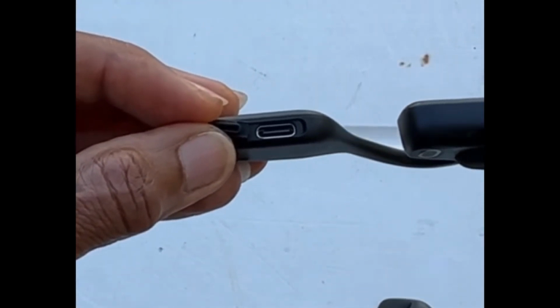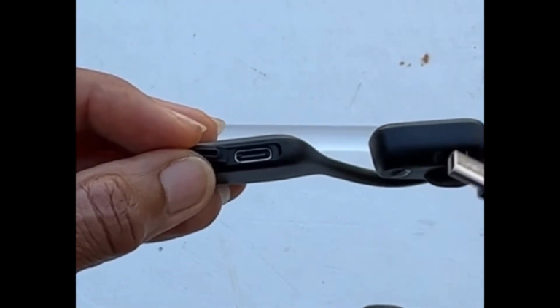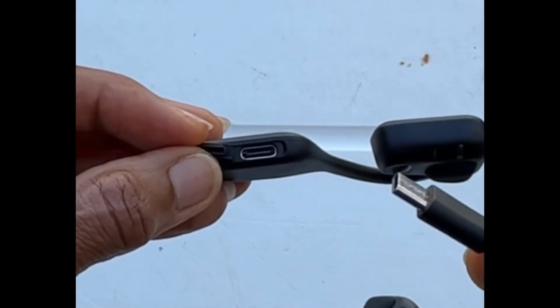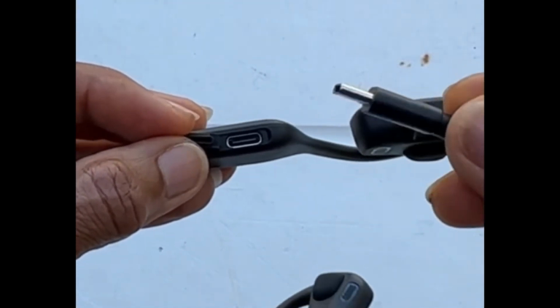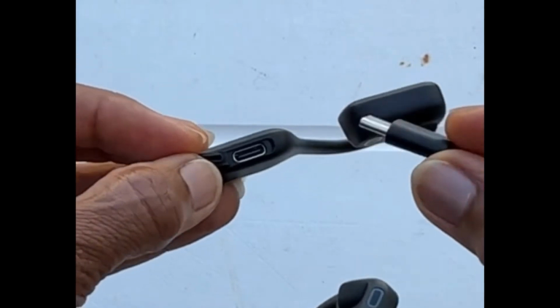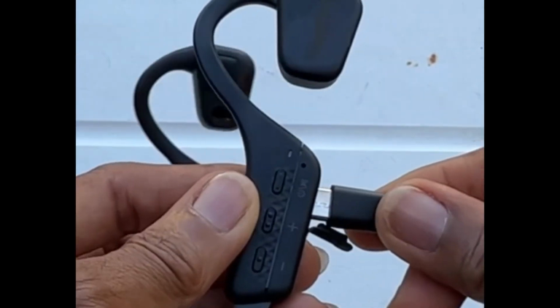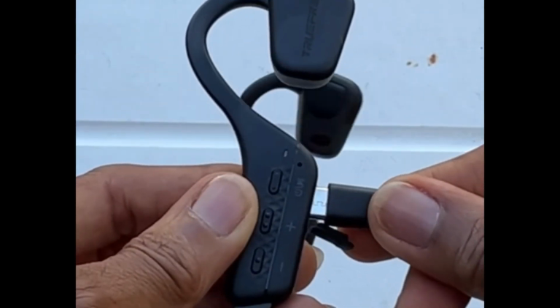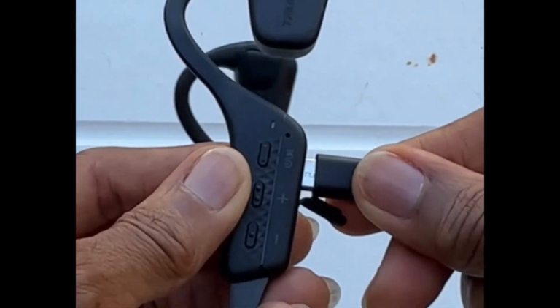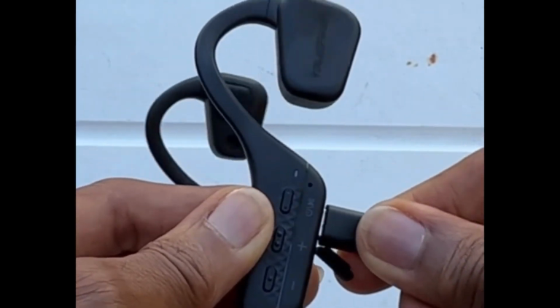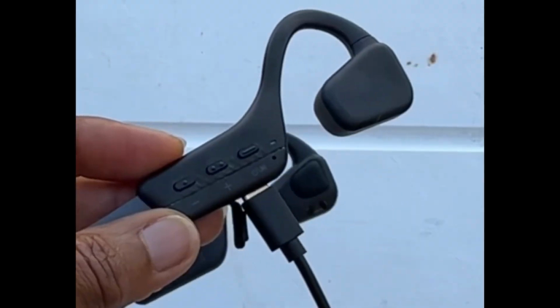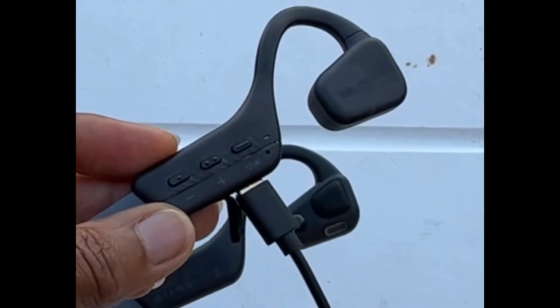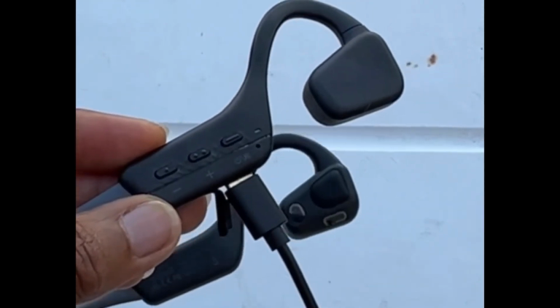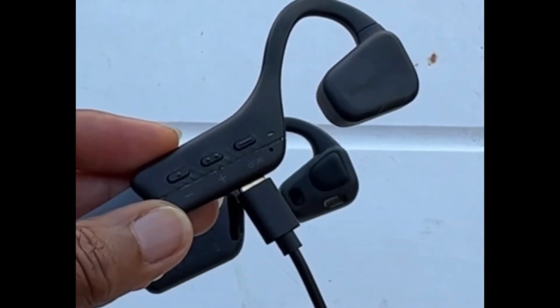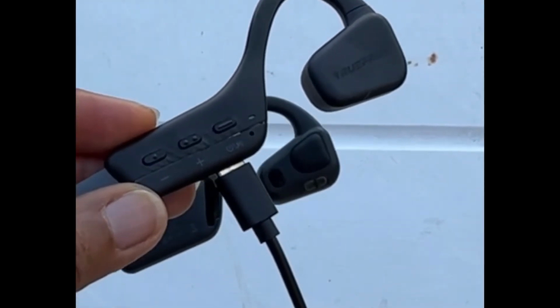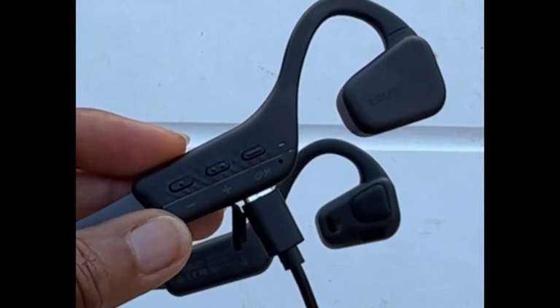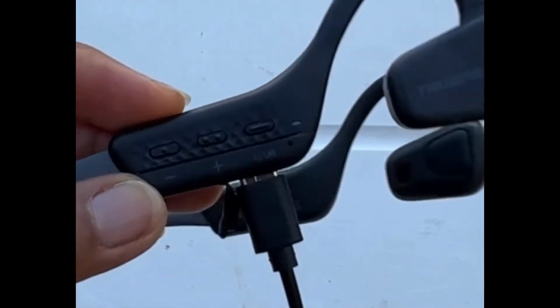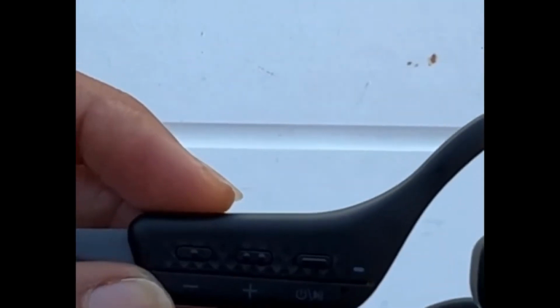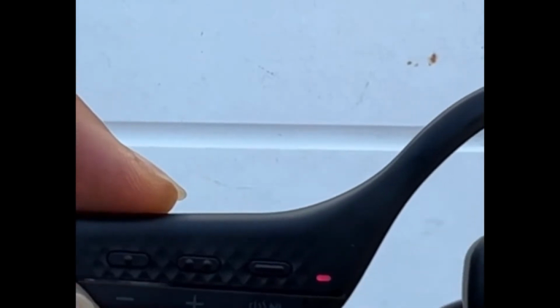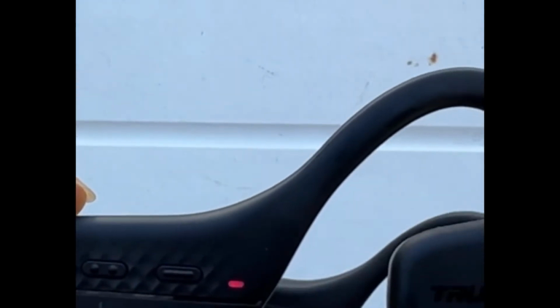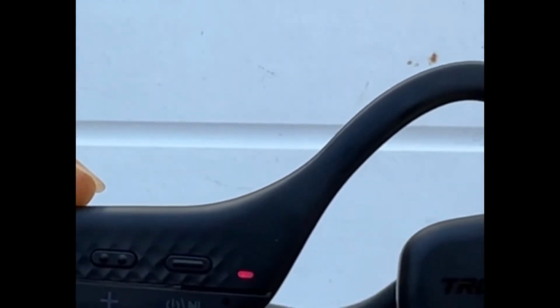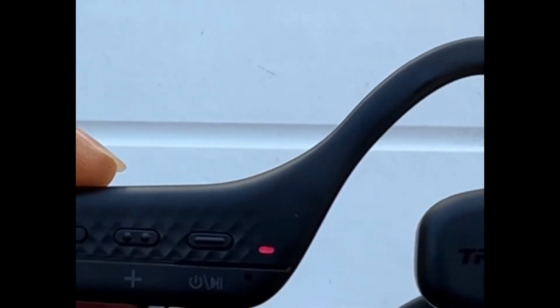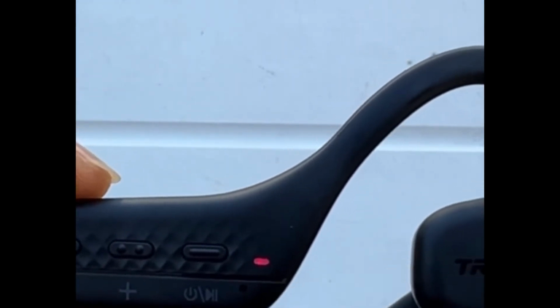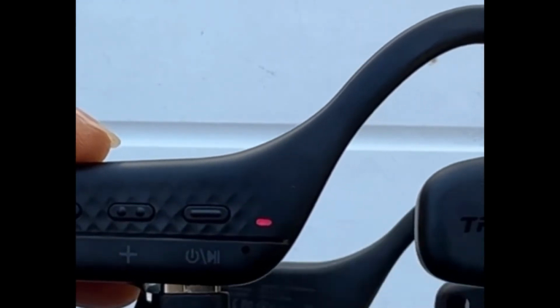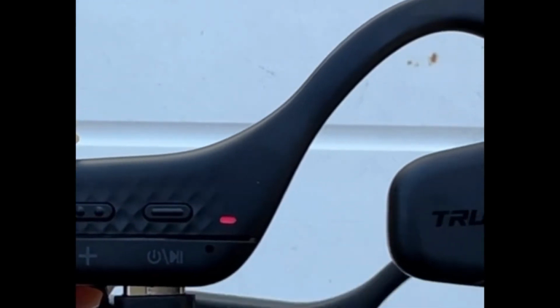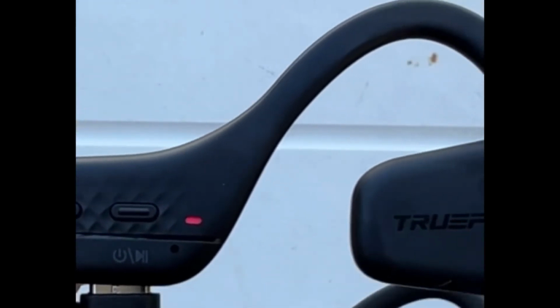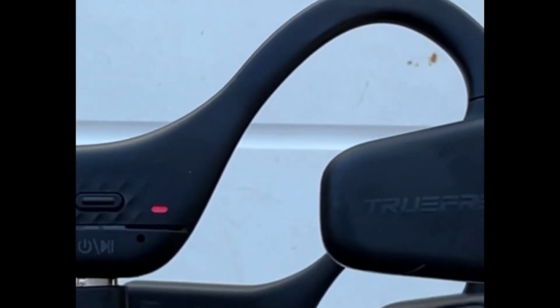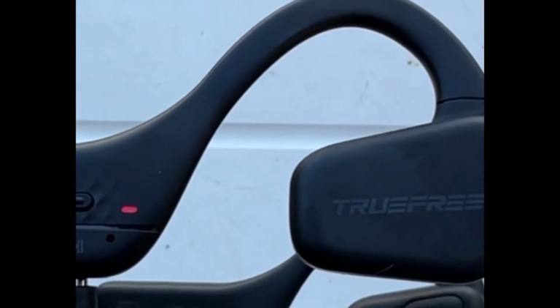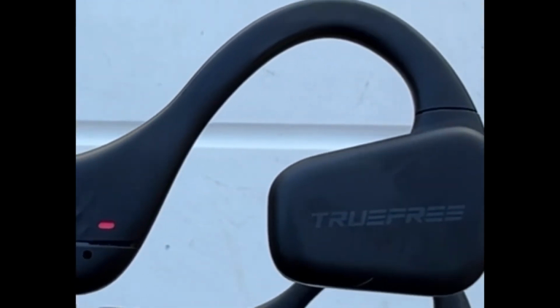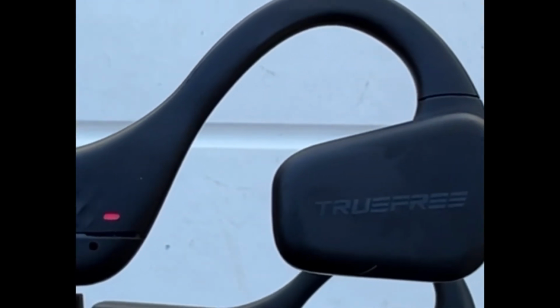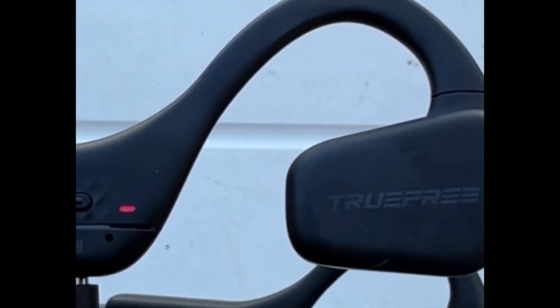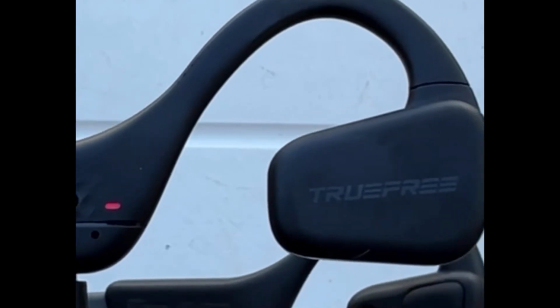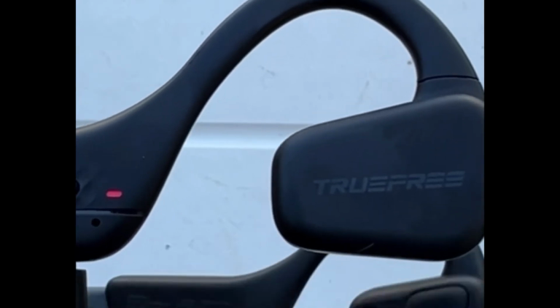You simply take the charger and push it into the connection. Make sure it has a proper battery source, and you see the LED display comes on, letting you know it is in charging mode.